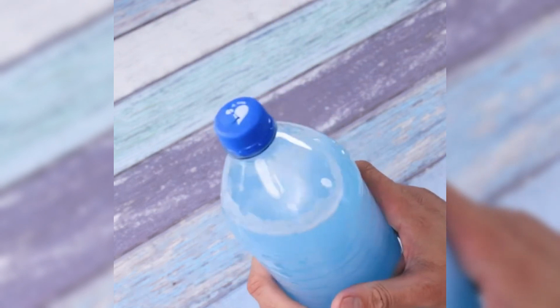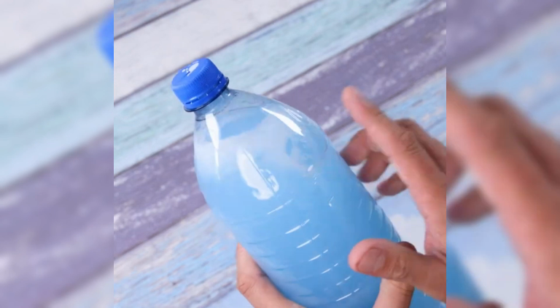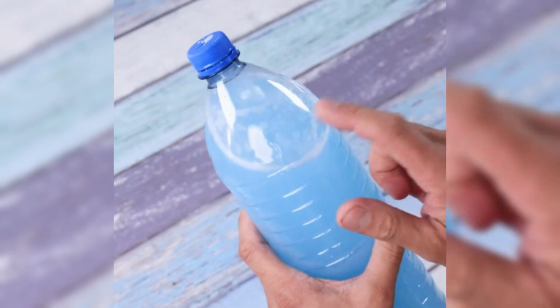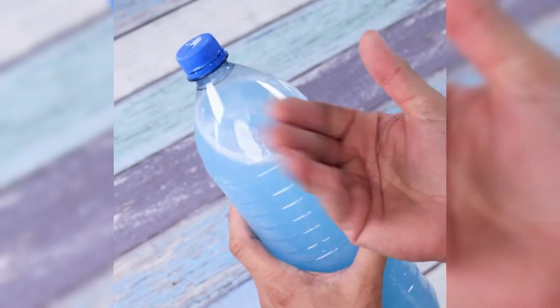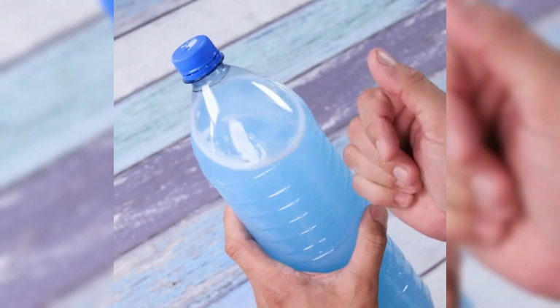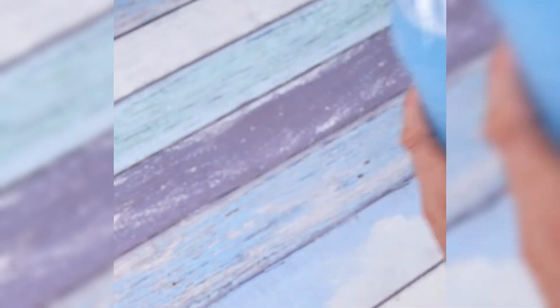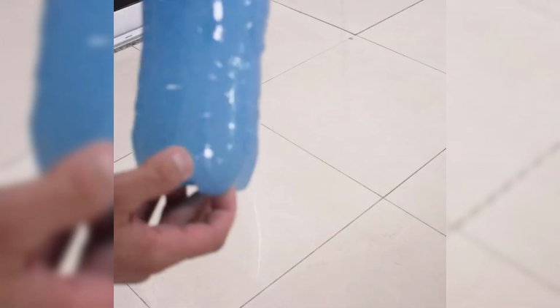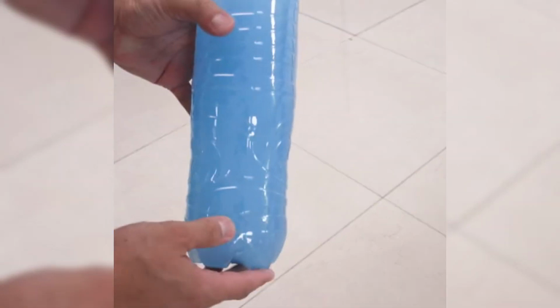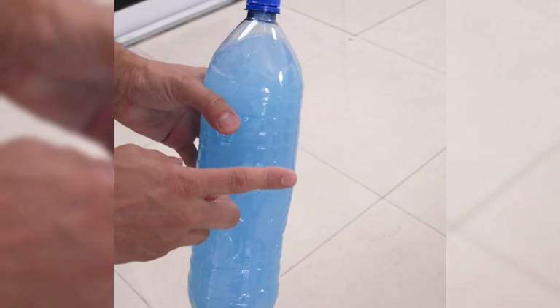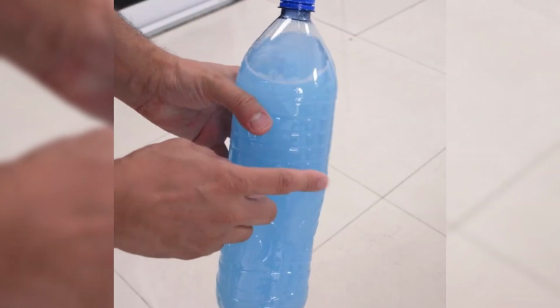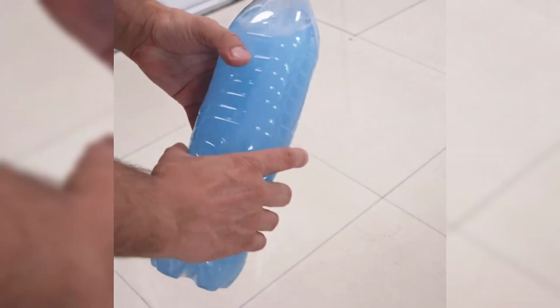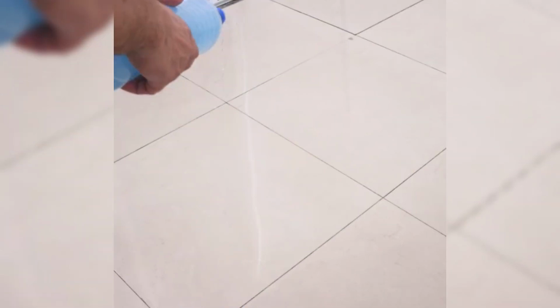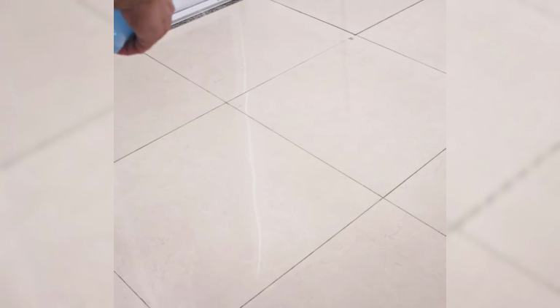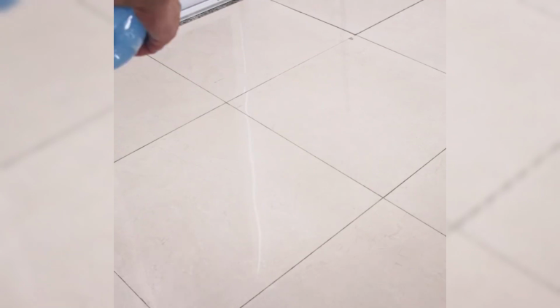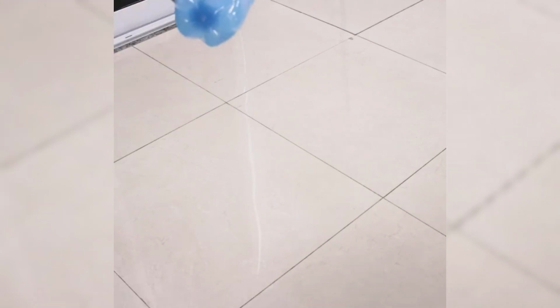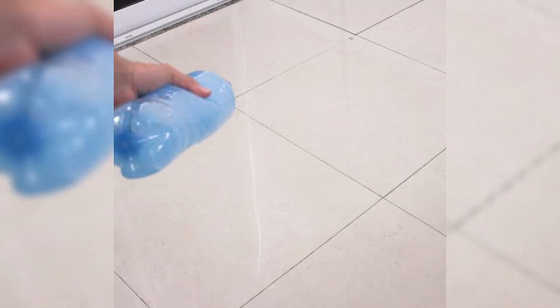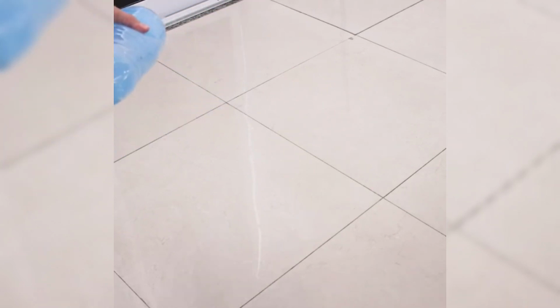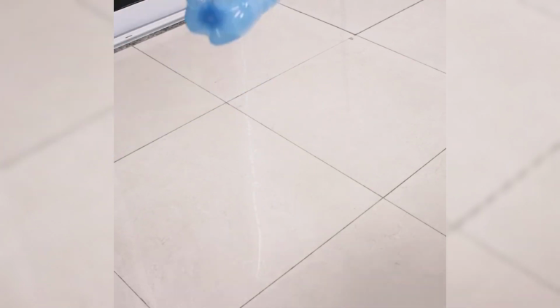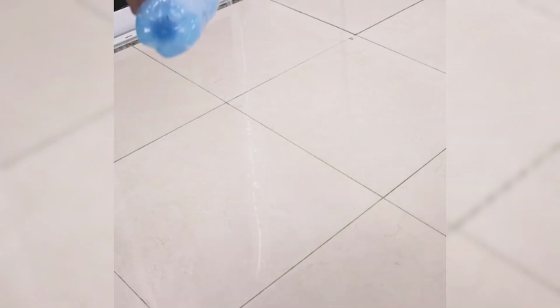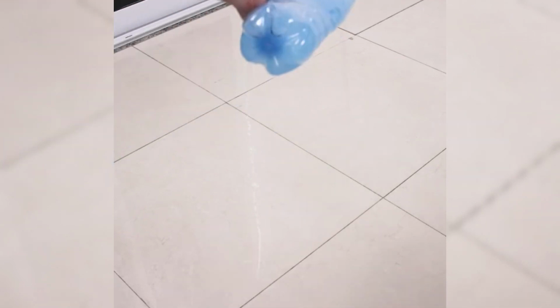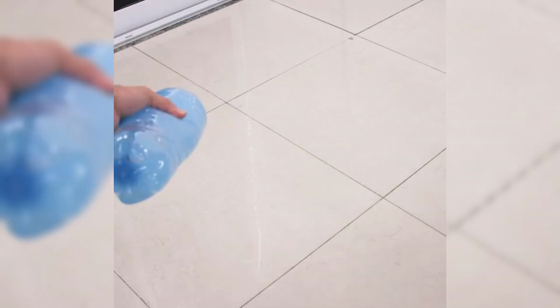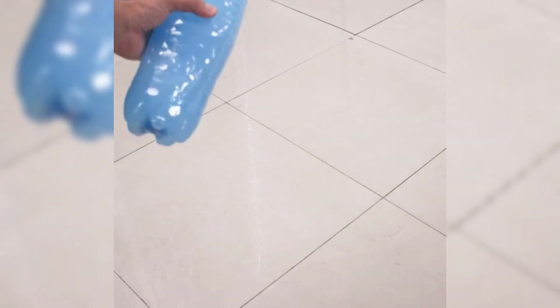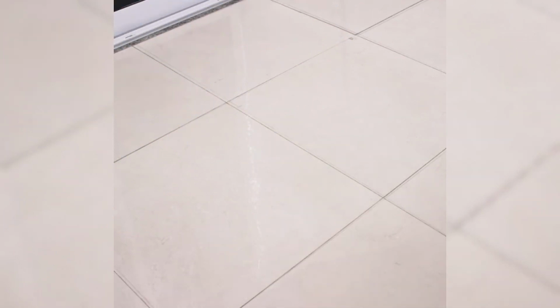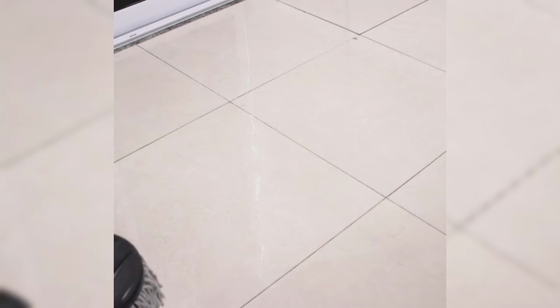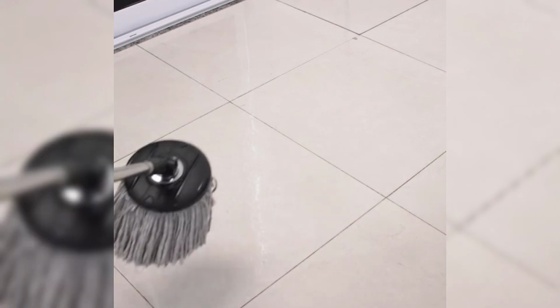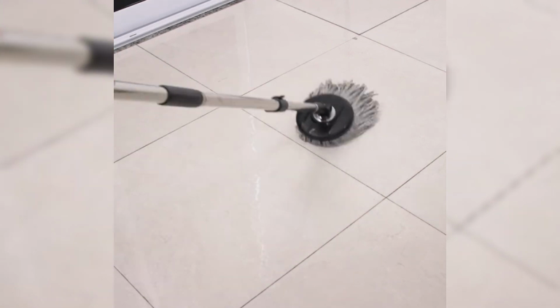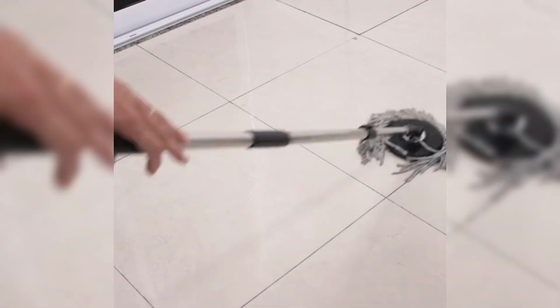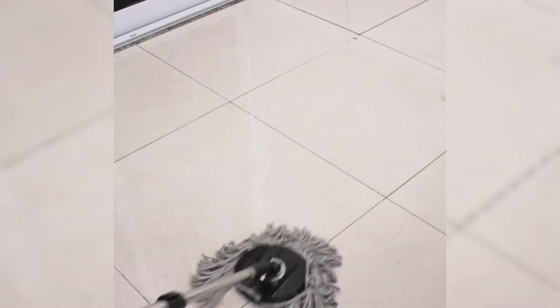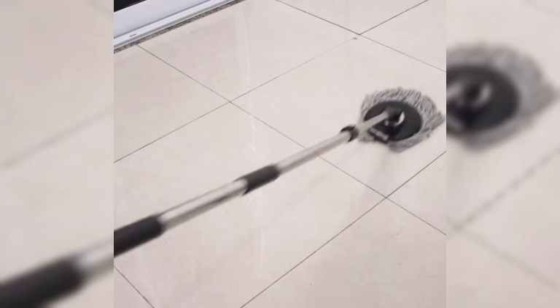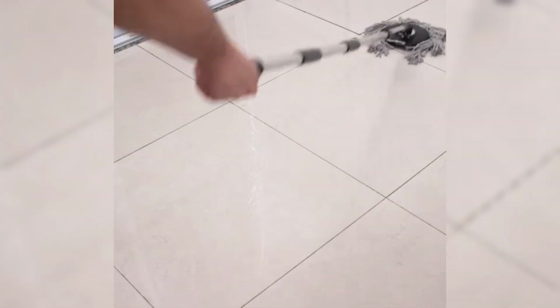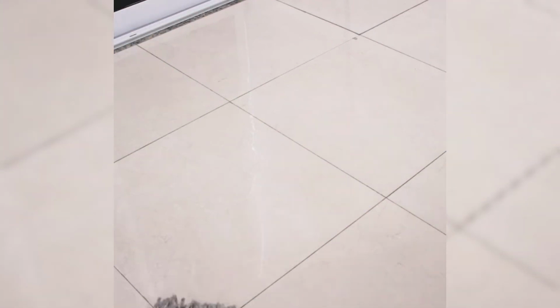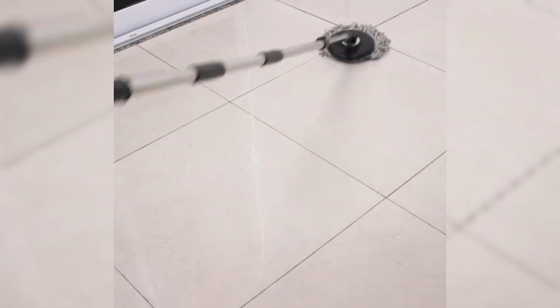With just a few ingredients we all have at home, we get this effective blend. We should only apply it to the place we want to clean or that is stained, and easily with a mop I can remove all dirt.